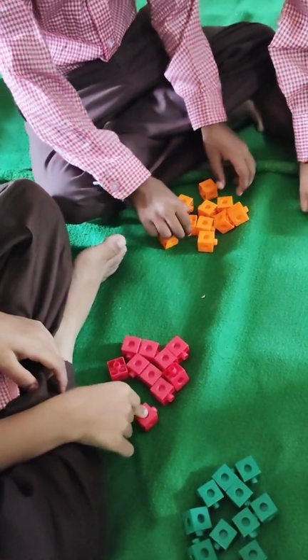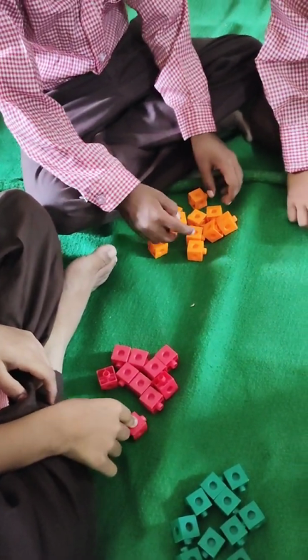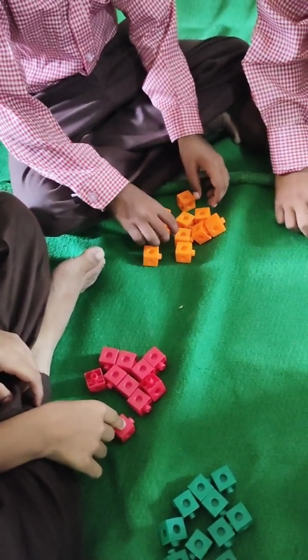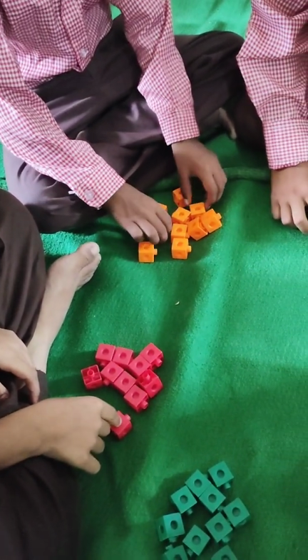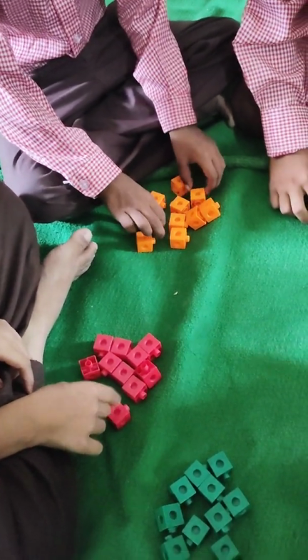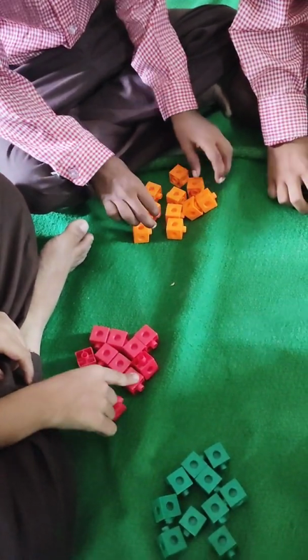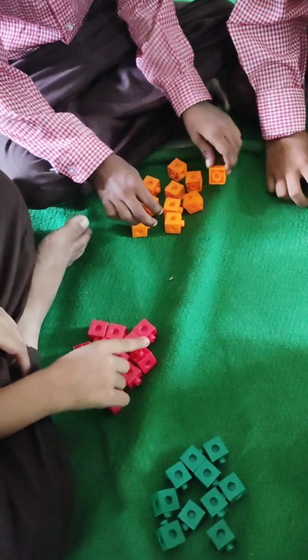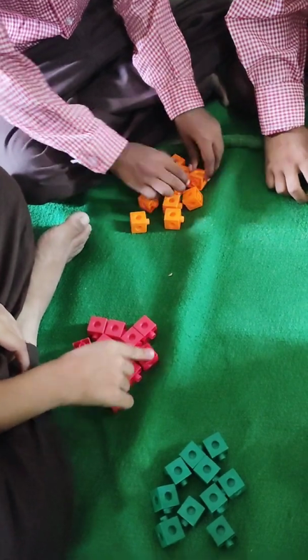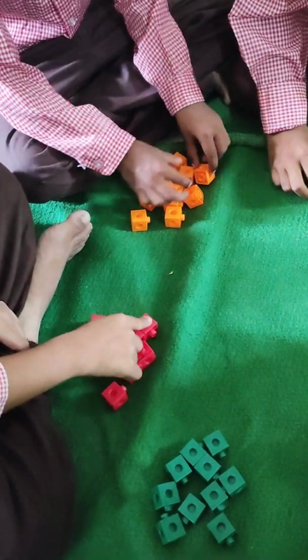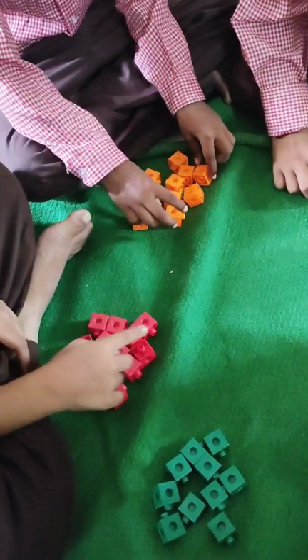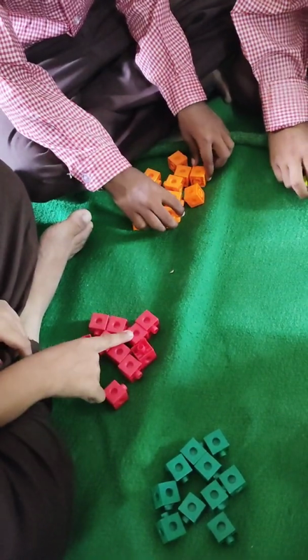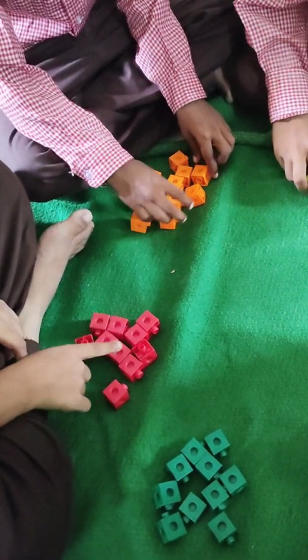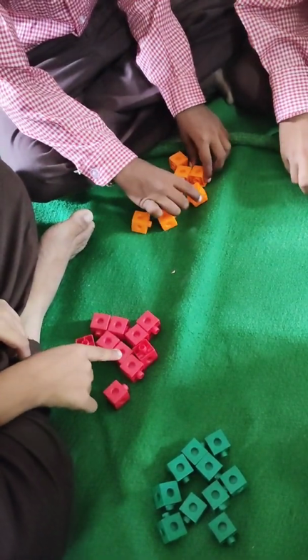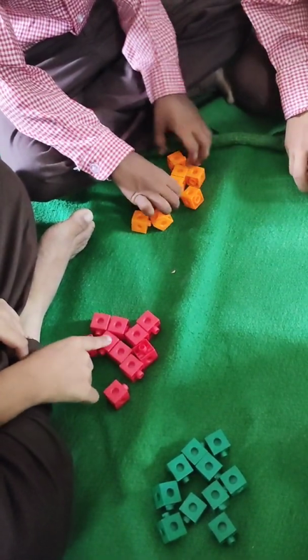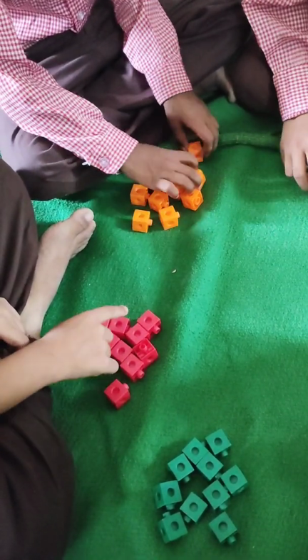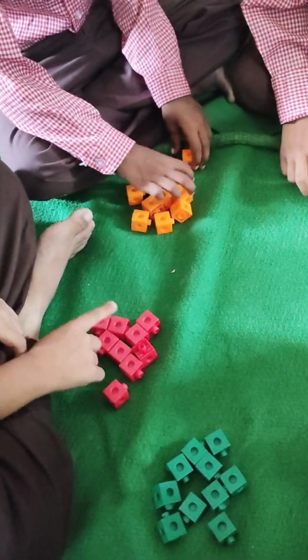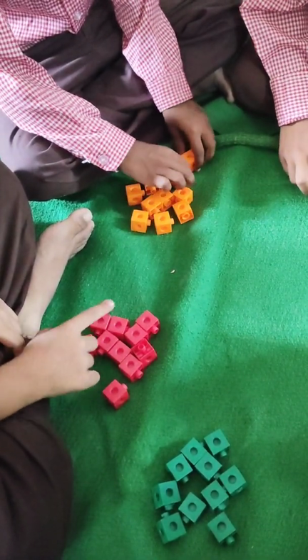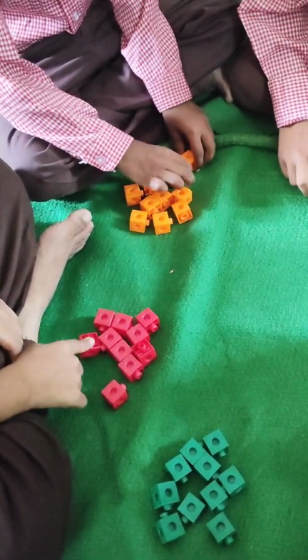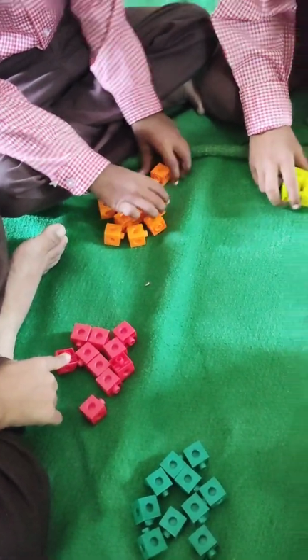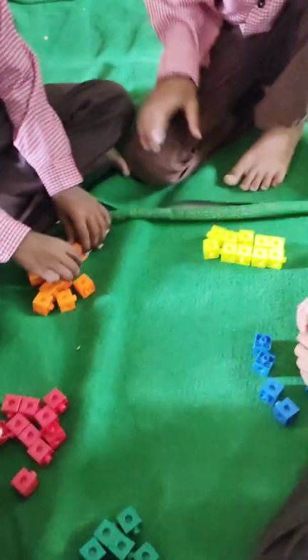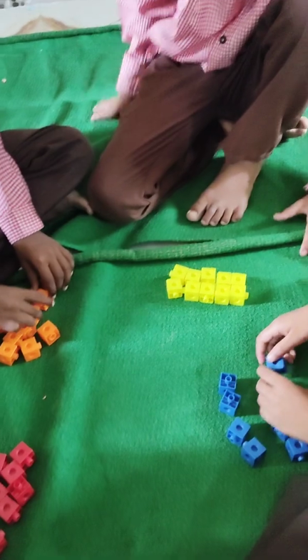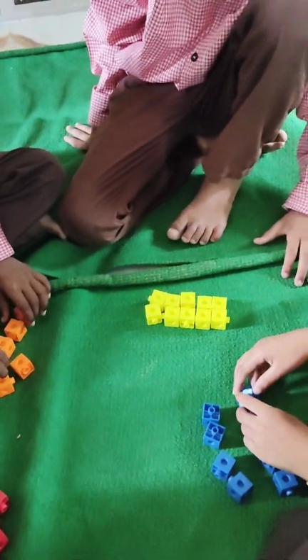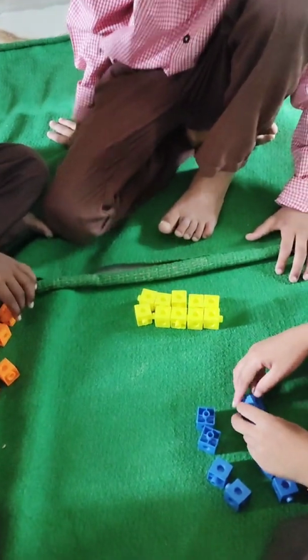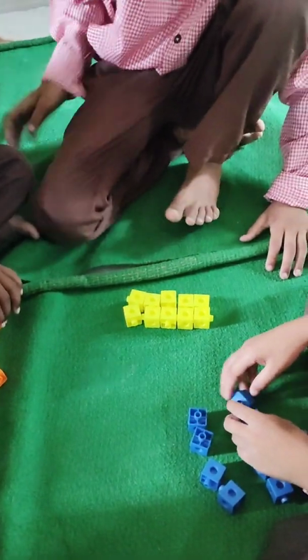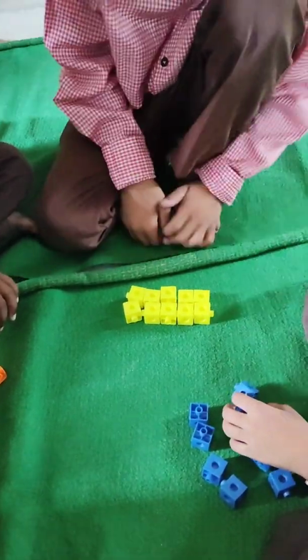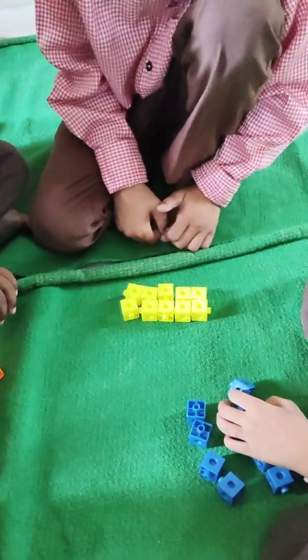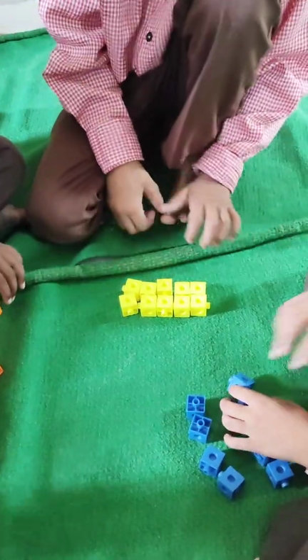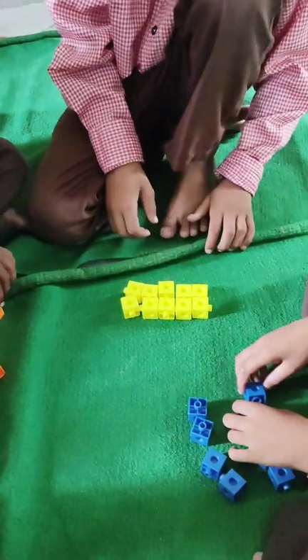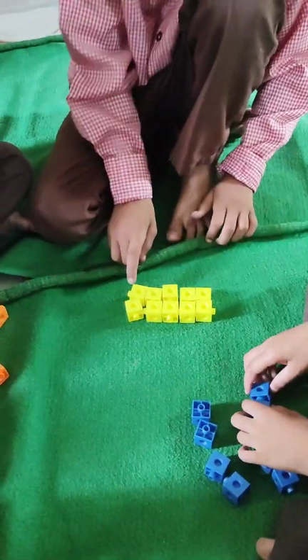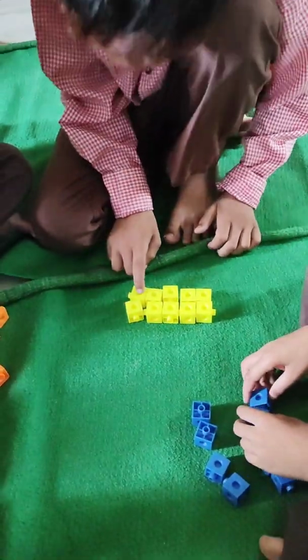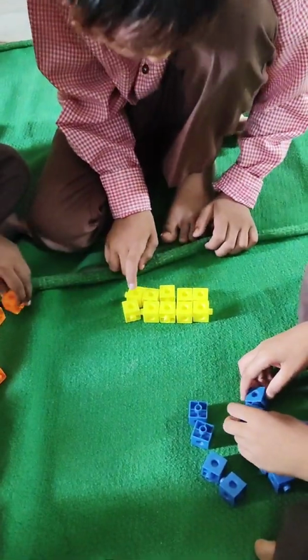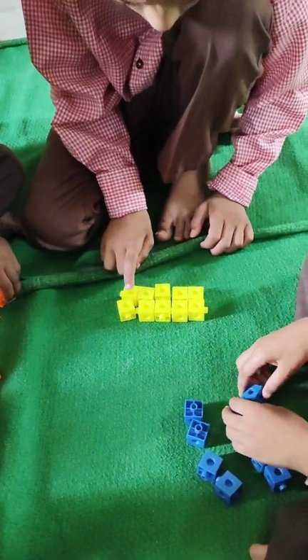1, 2, 3, 4, 5, 6, 7, 8, 9, 10. Okay, Anas. You have yellow color. You count your blocks. How many blocks do you have?